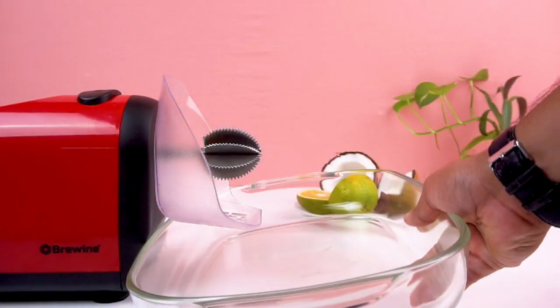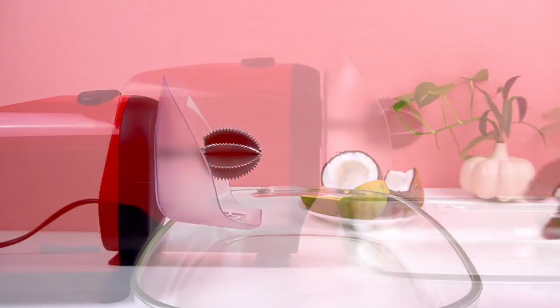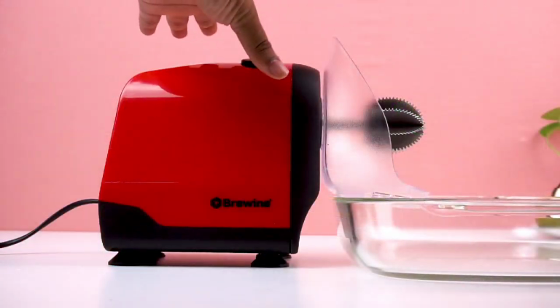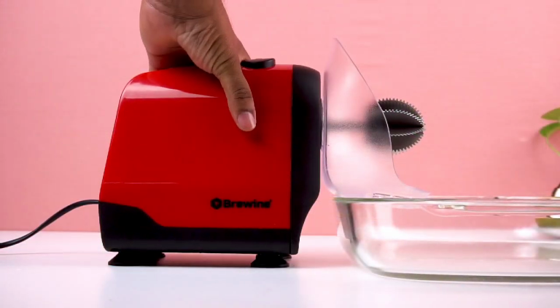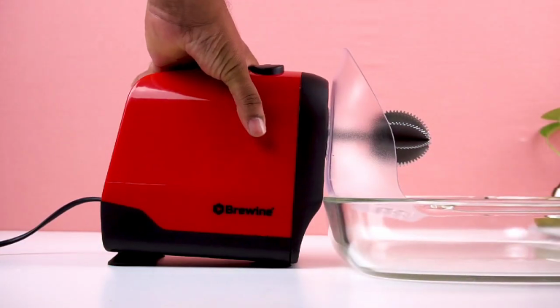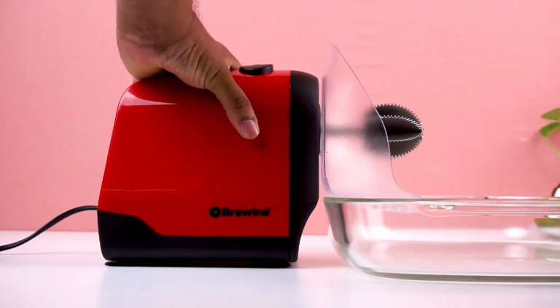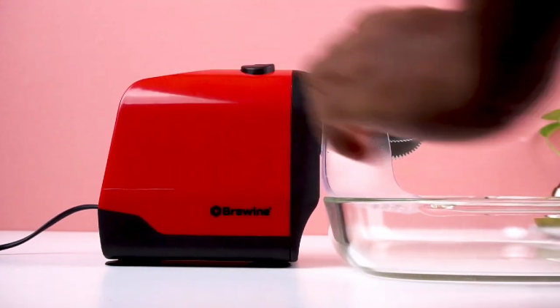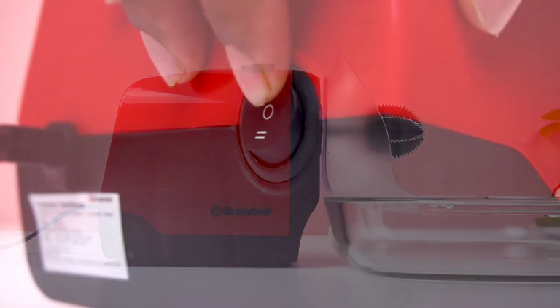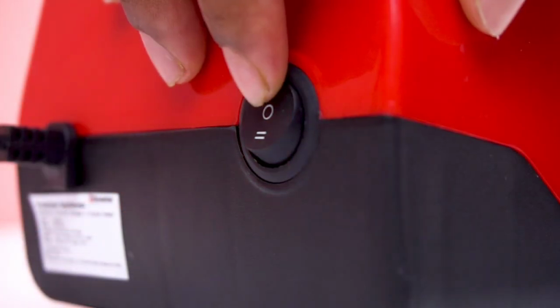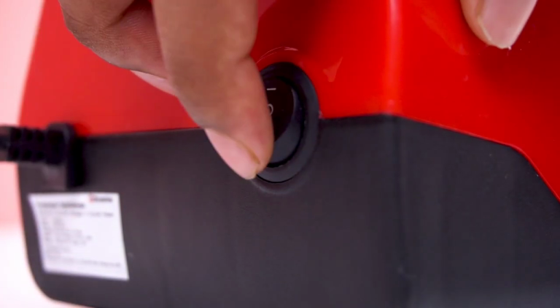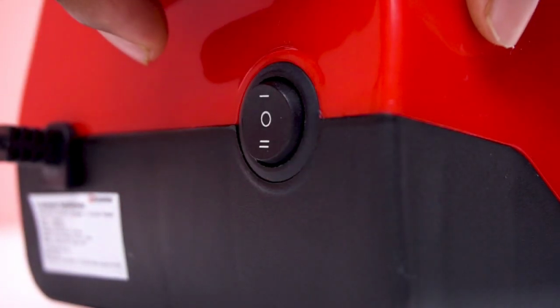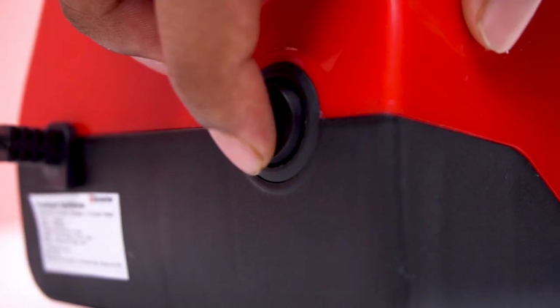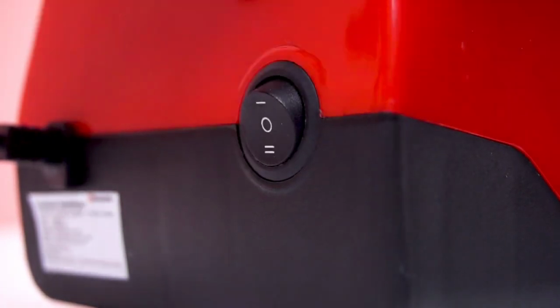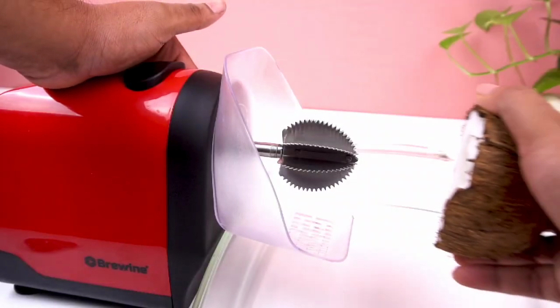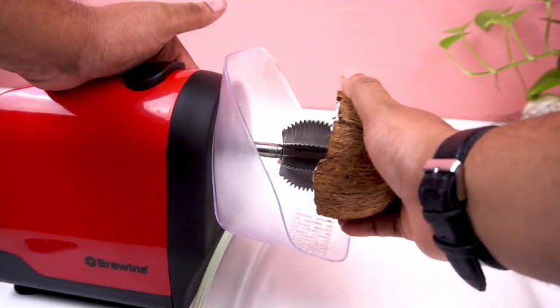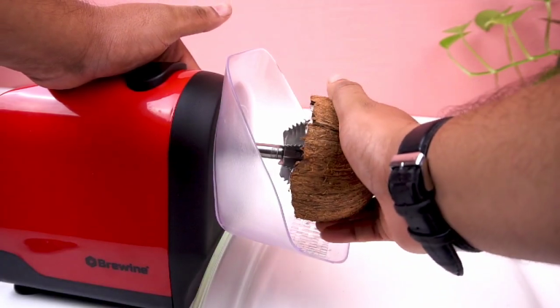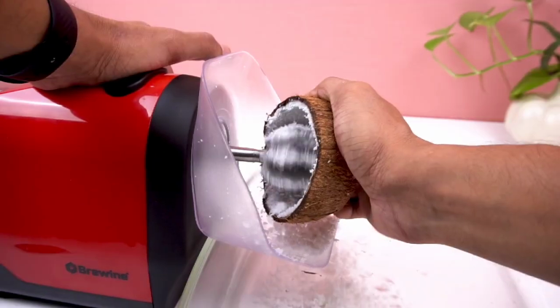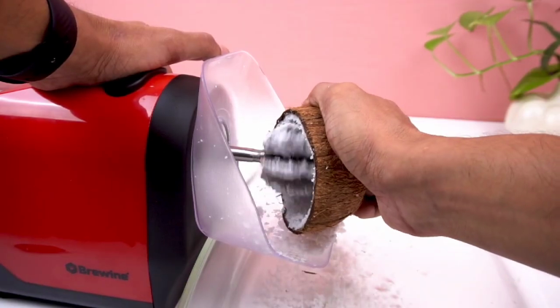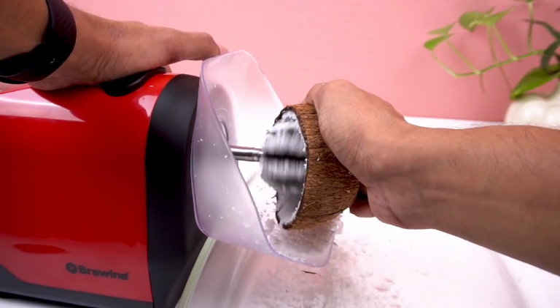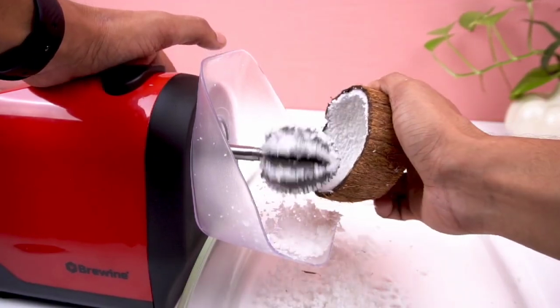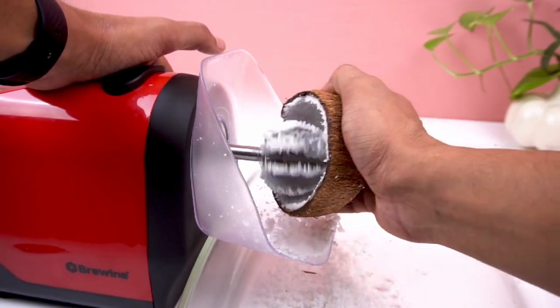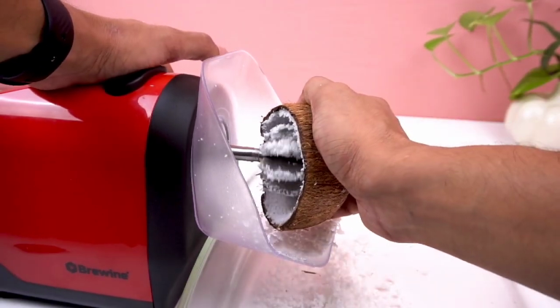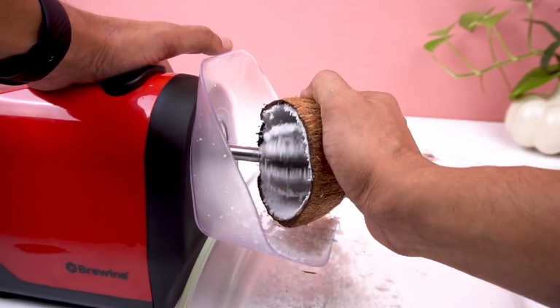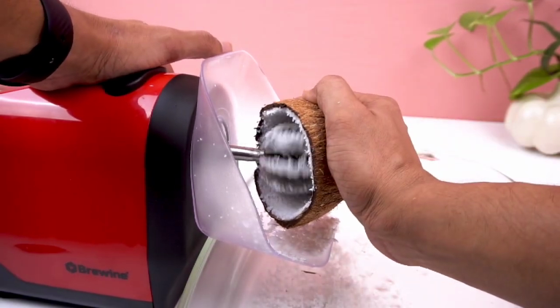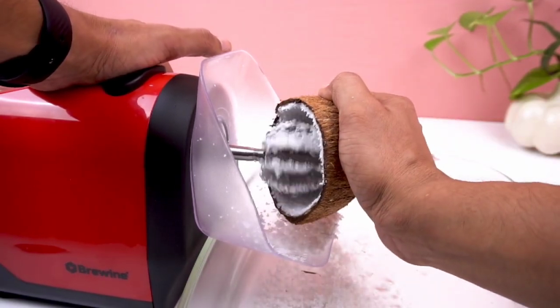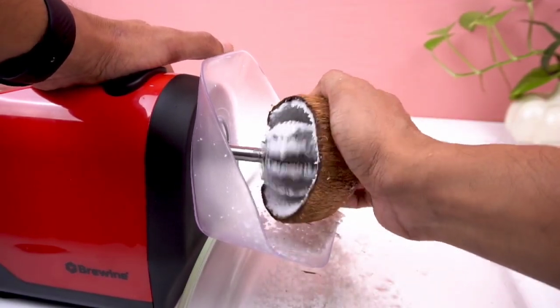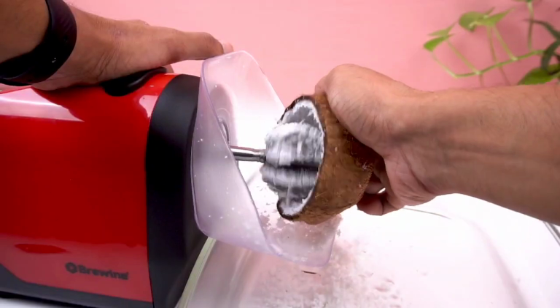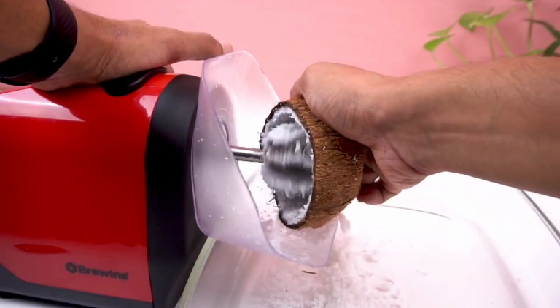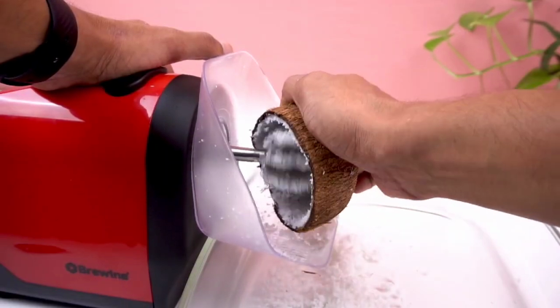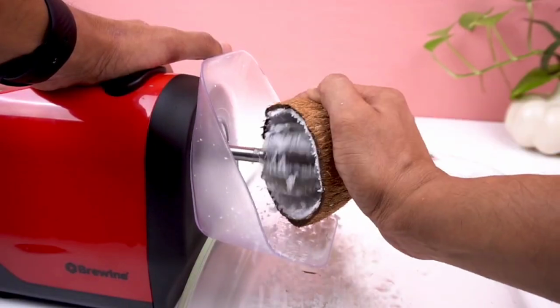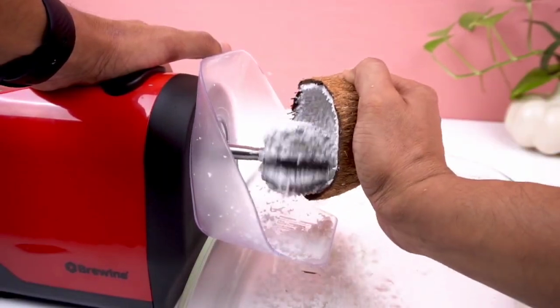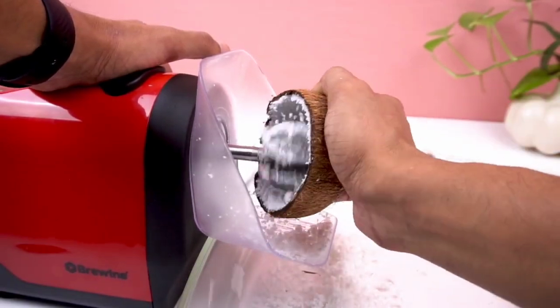Press the device to fix it firmly to the surface. Choose either of the two modes of operation. Press the start button on the top and scrape the coconut starting along the edges. Work your way to scraping the inside of the coconut.